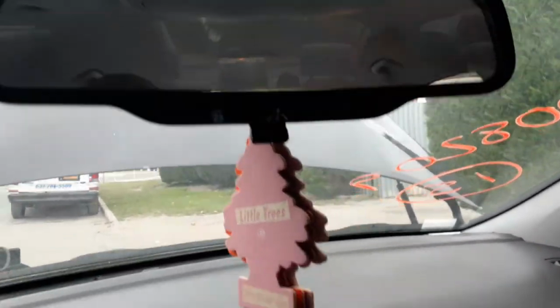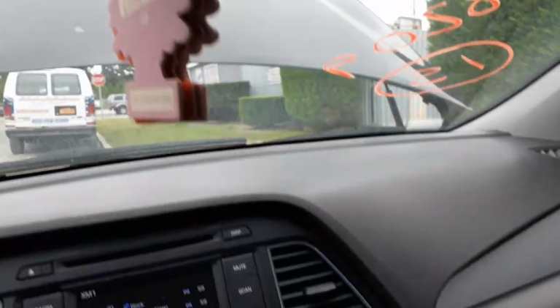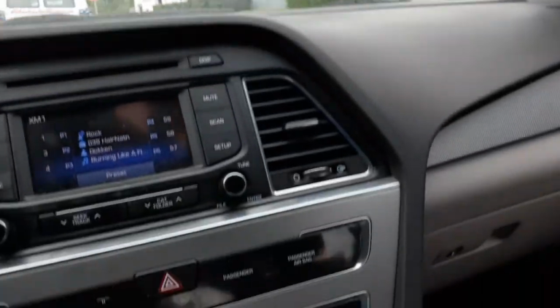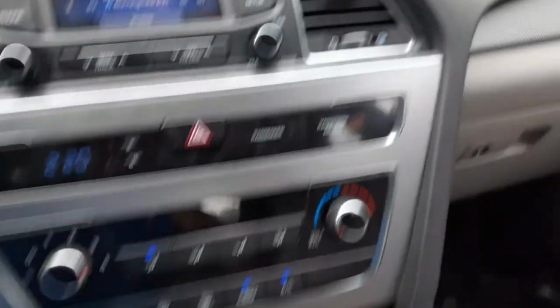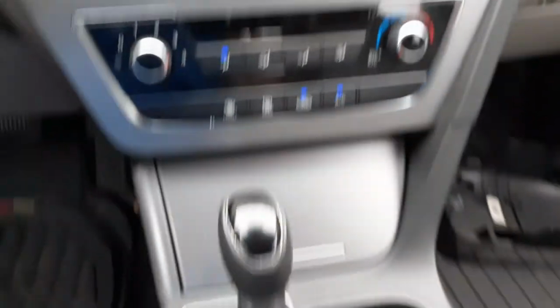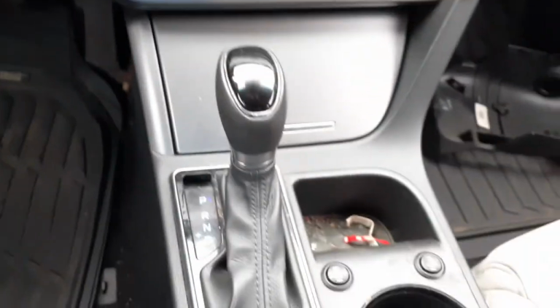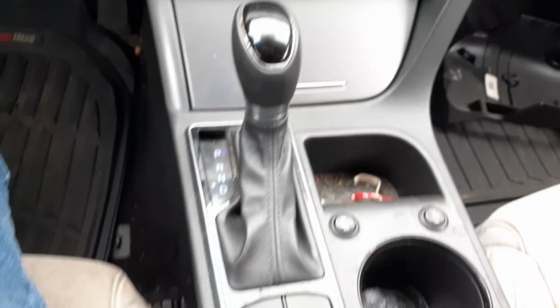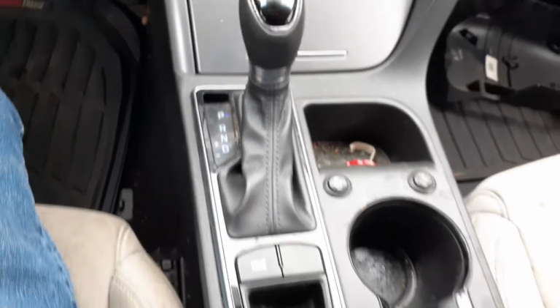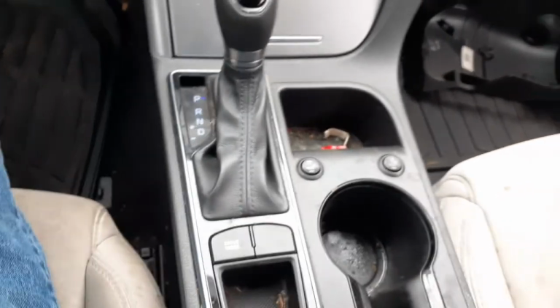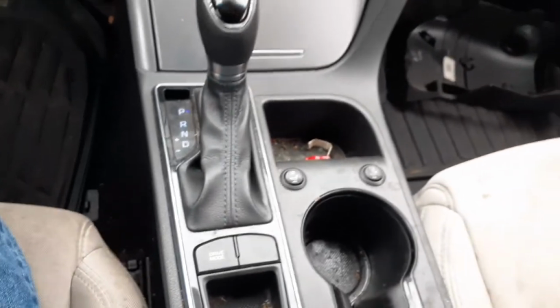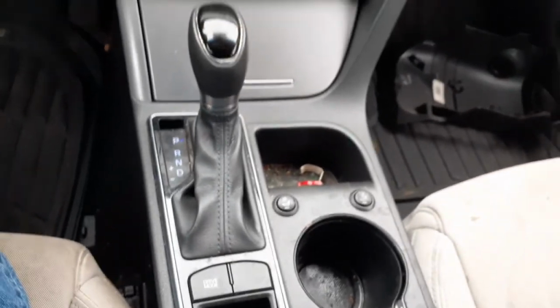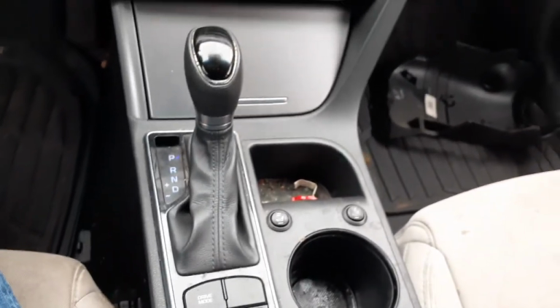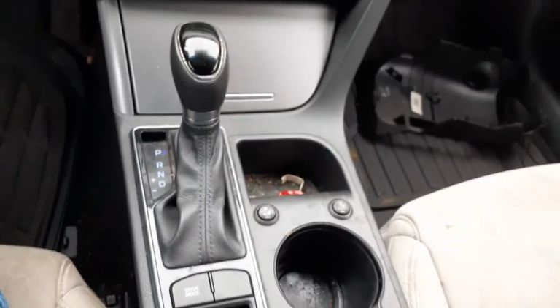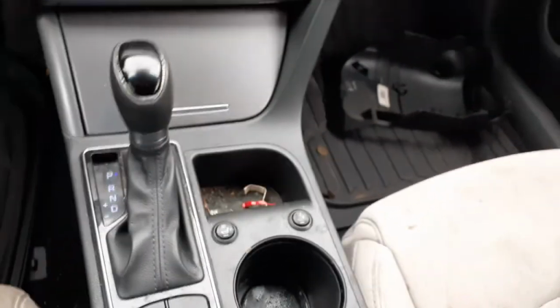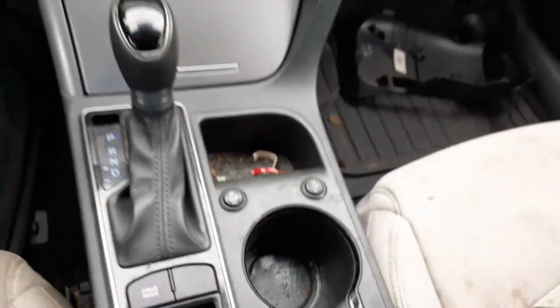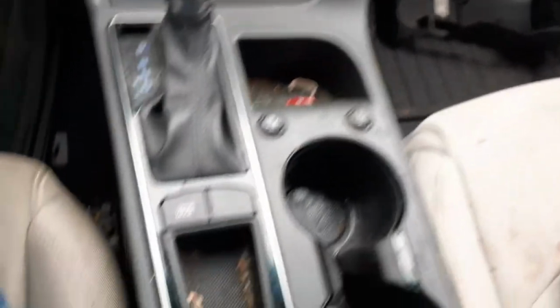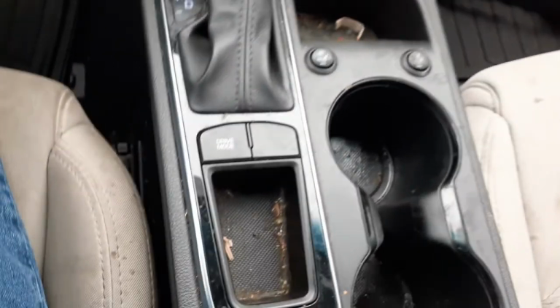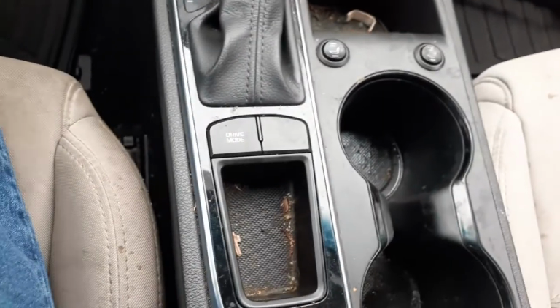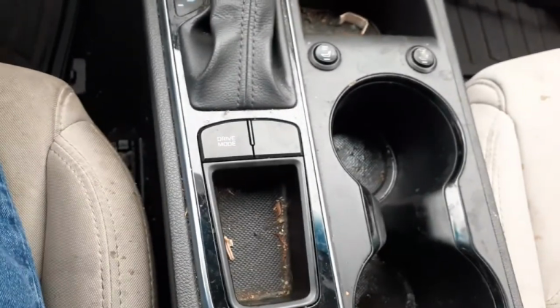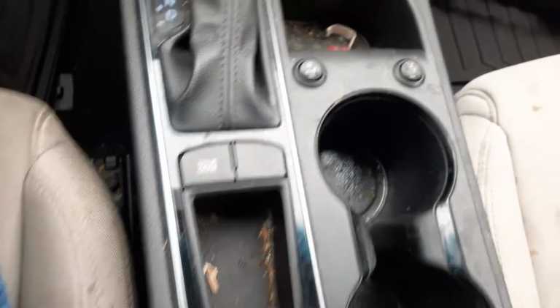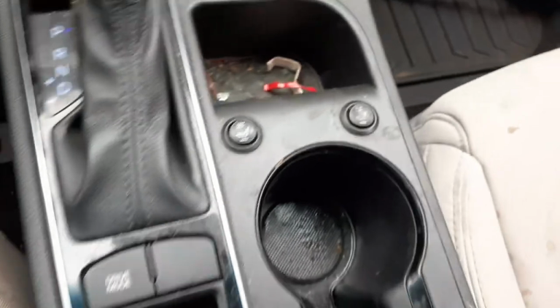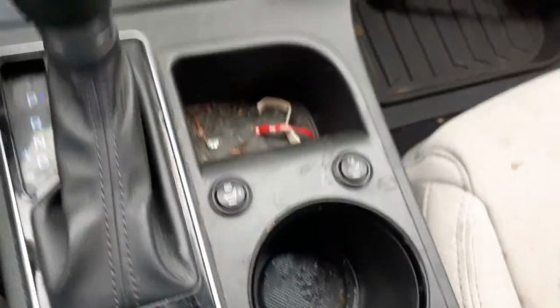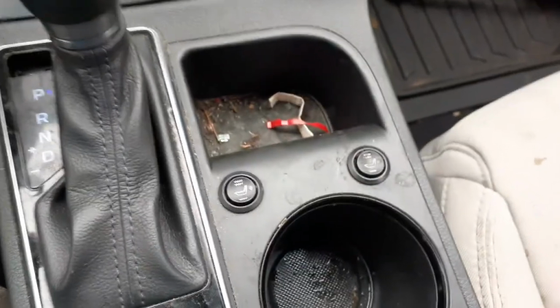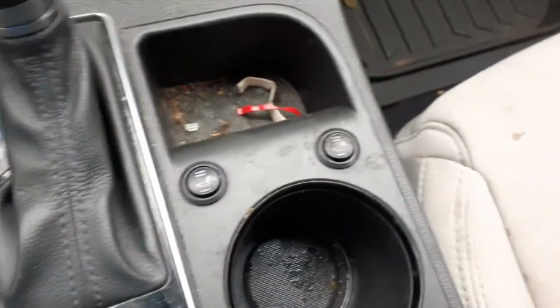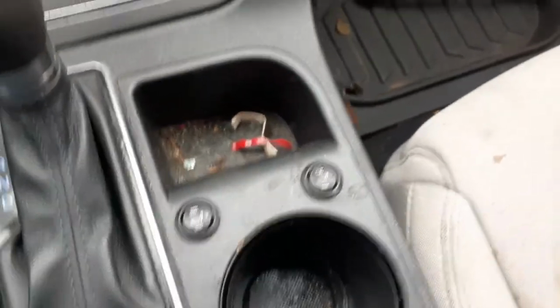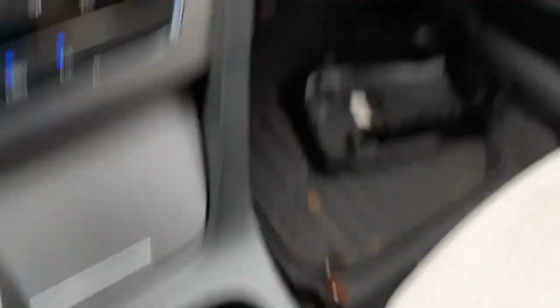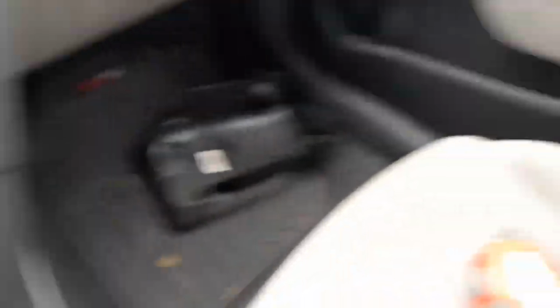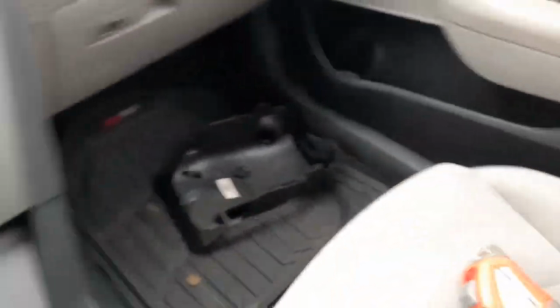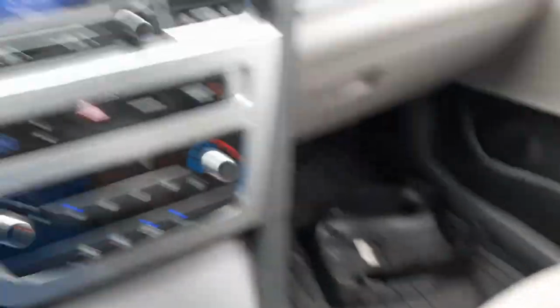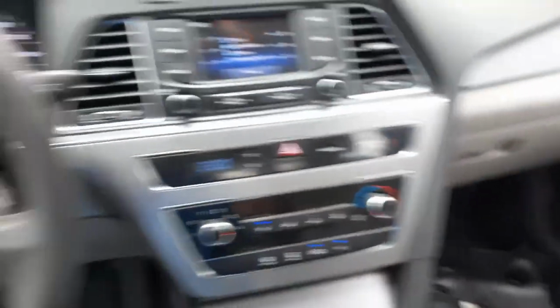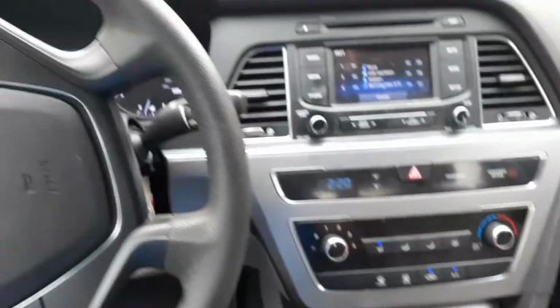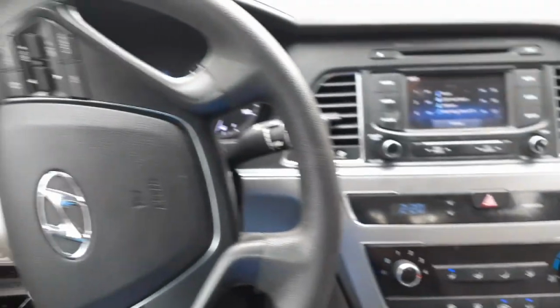Here's your shifter — it's got the drive mode in it, that's got the heated seats. All of that's good, seems to be fine, no problem.